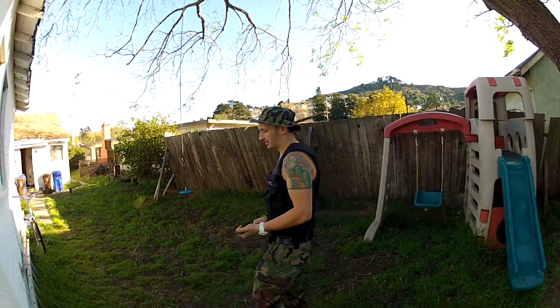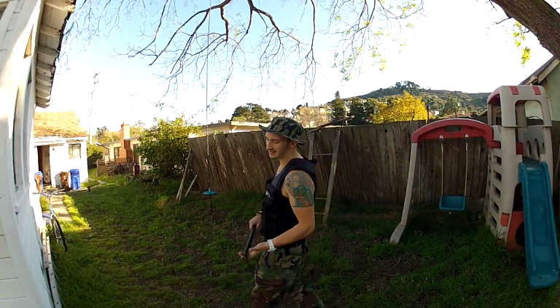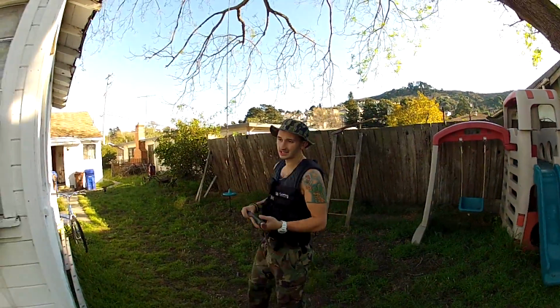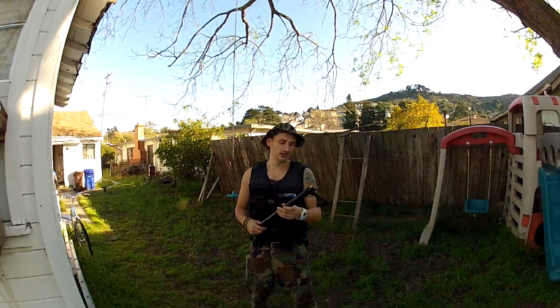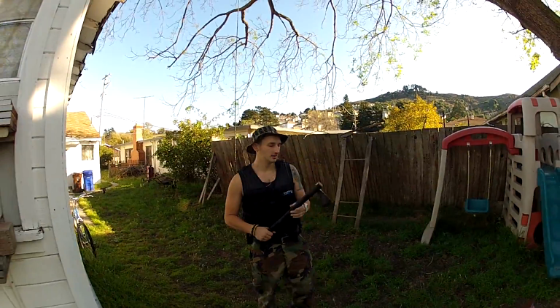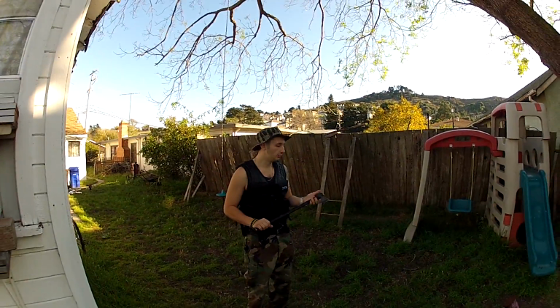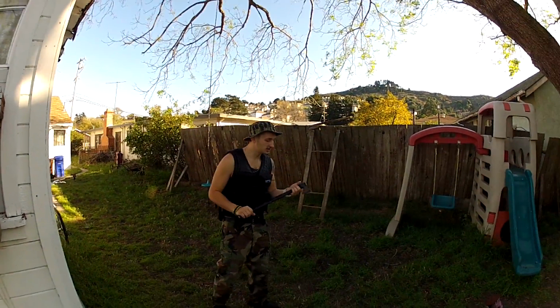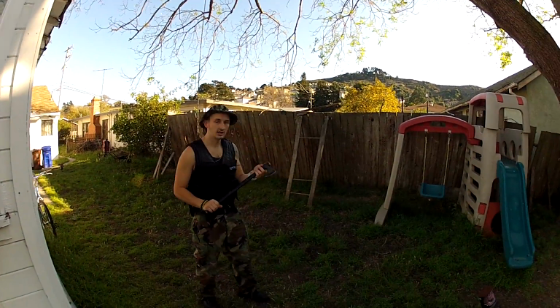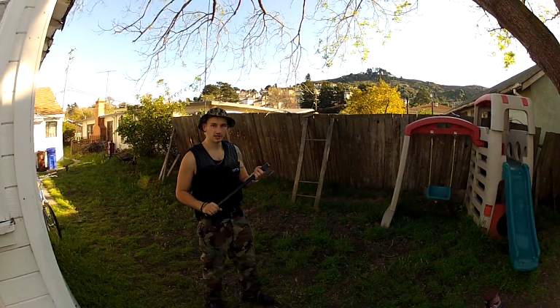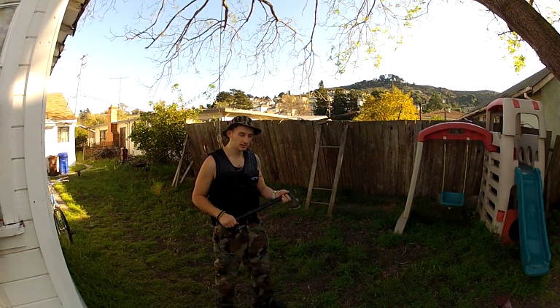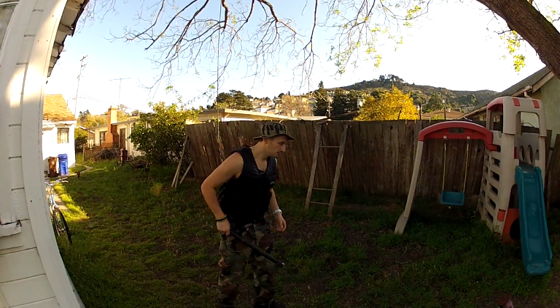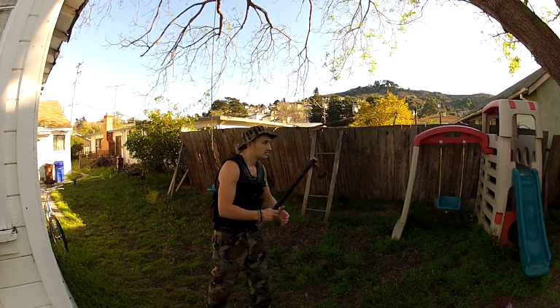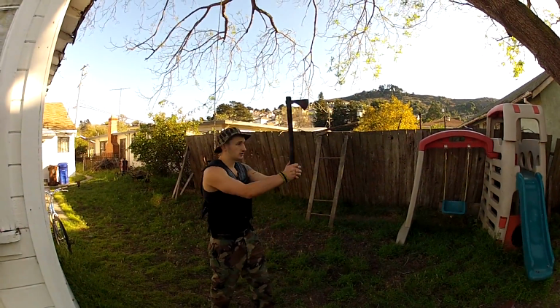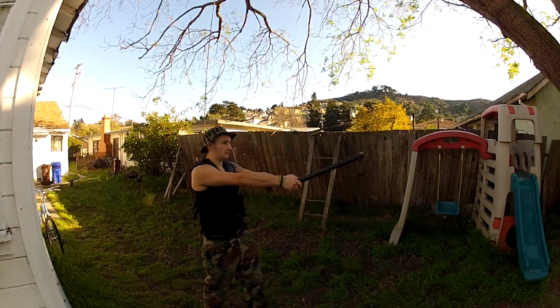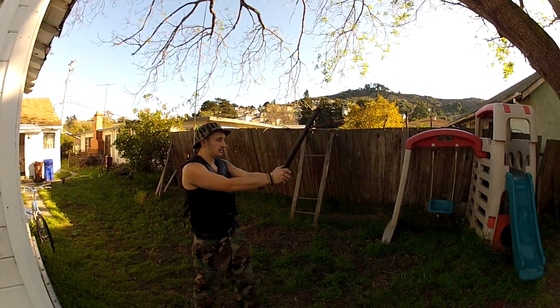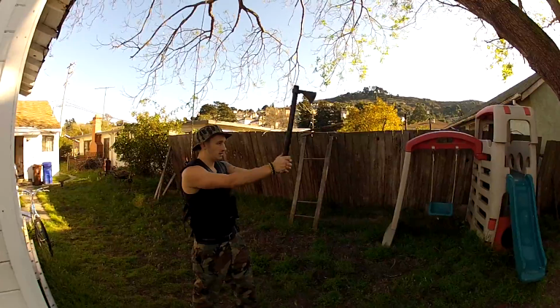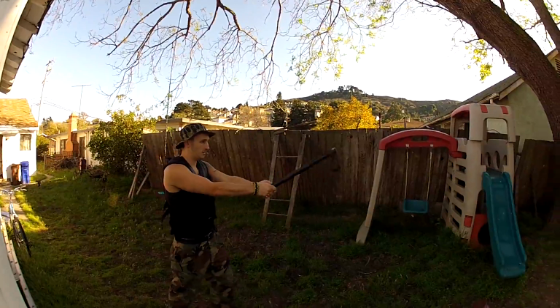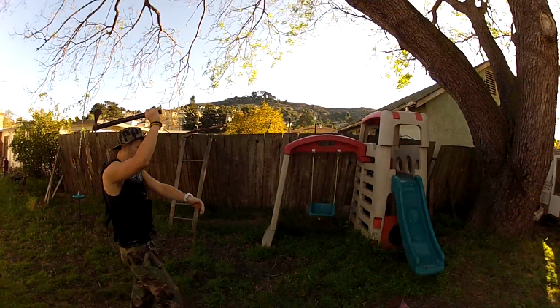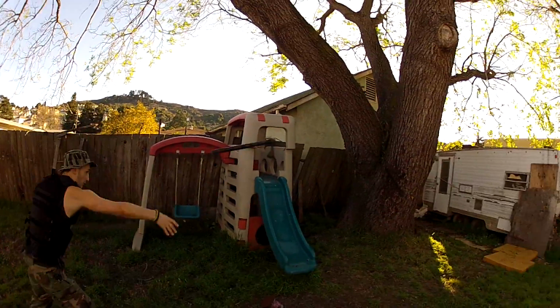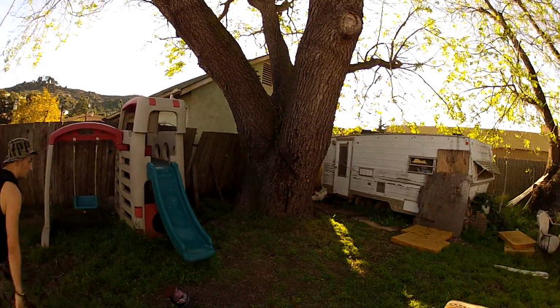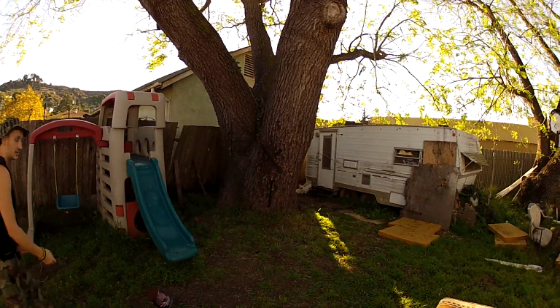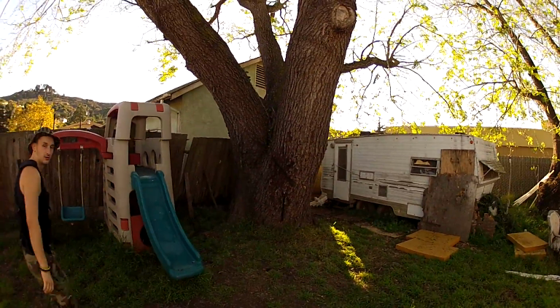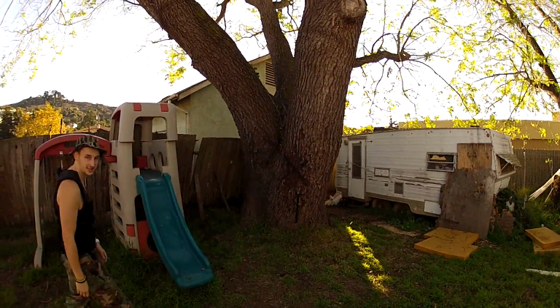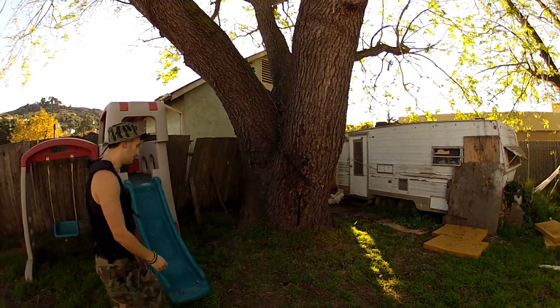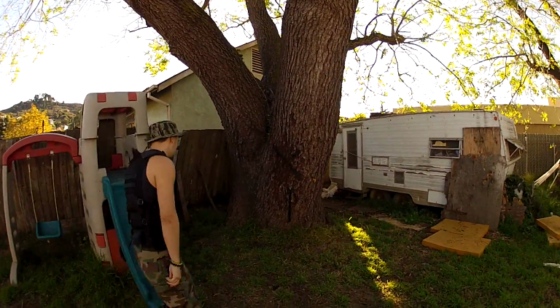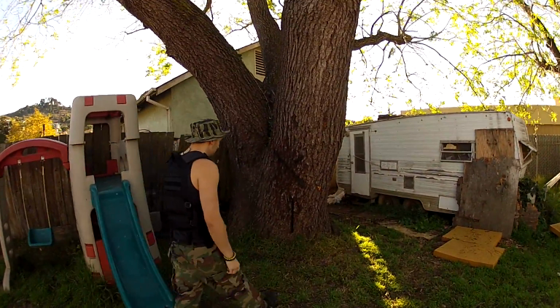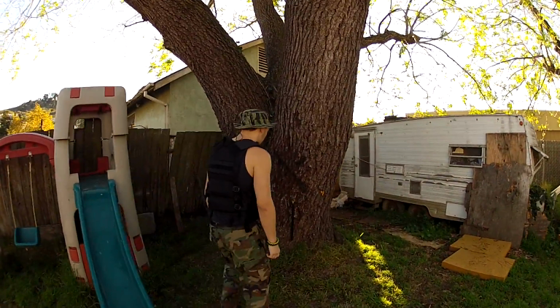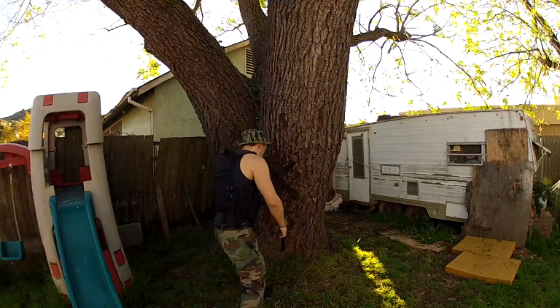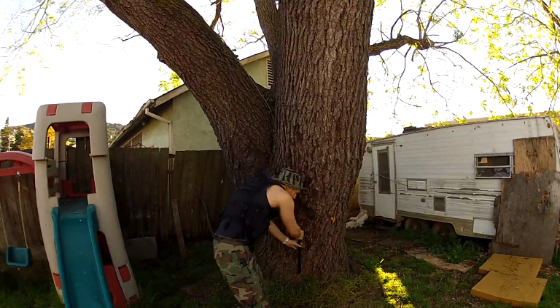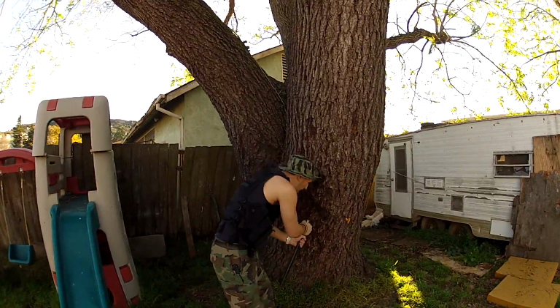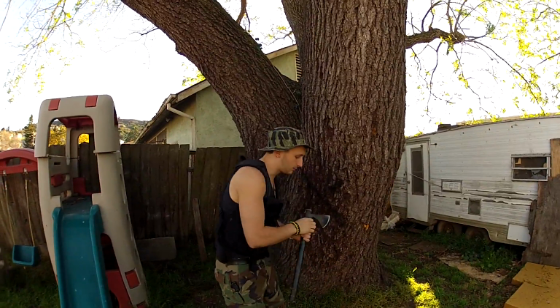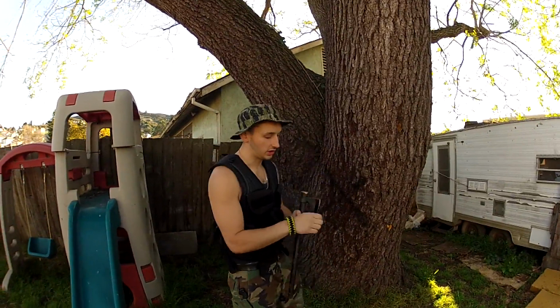Other than that, this axe is very light. All the weight is on the head of the blade. So once you get the right footing, you're sticking it almost every time. If you really want to, you can get this thing pretty sharp.